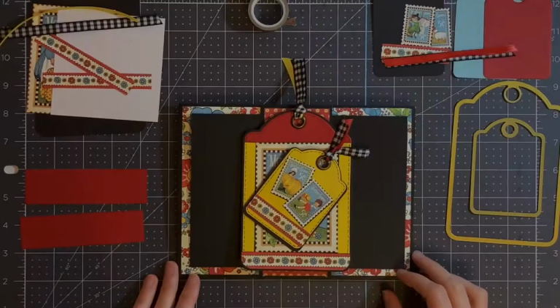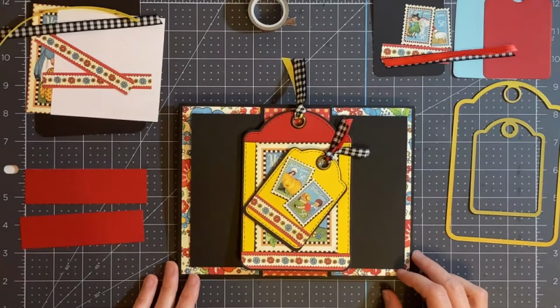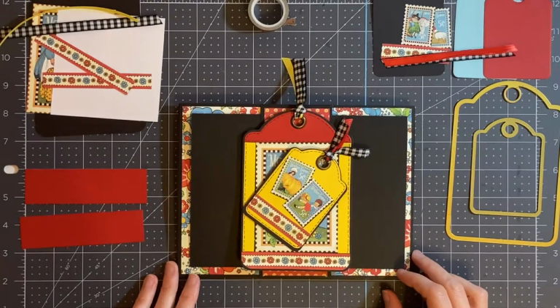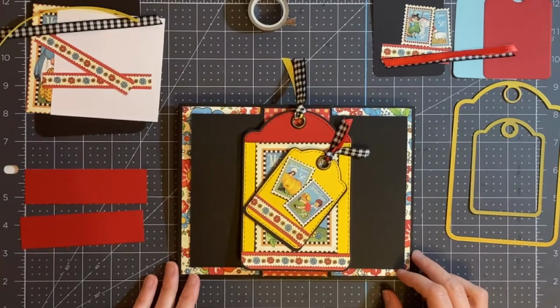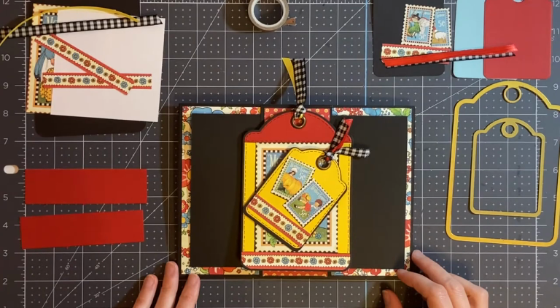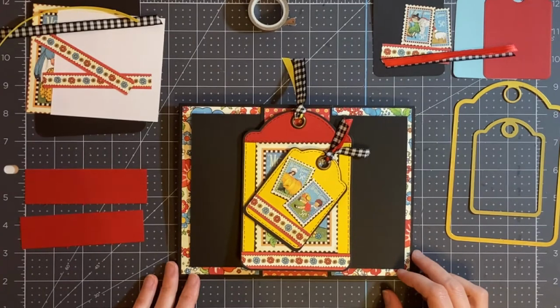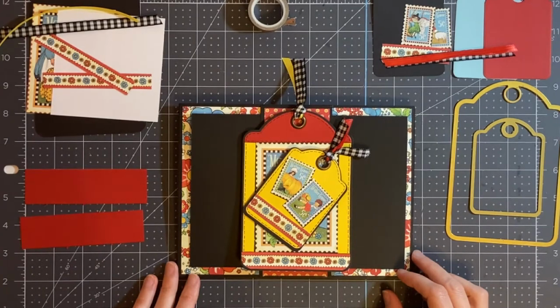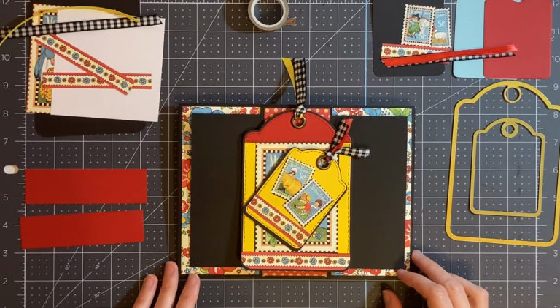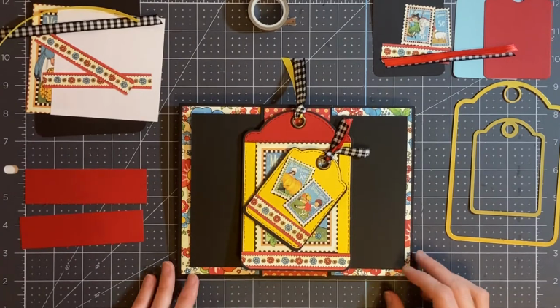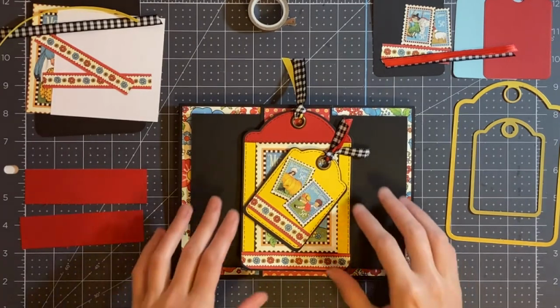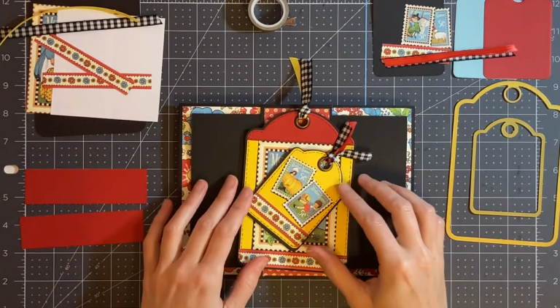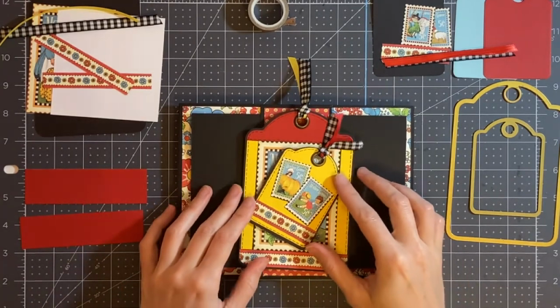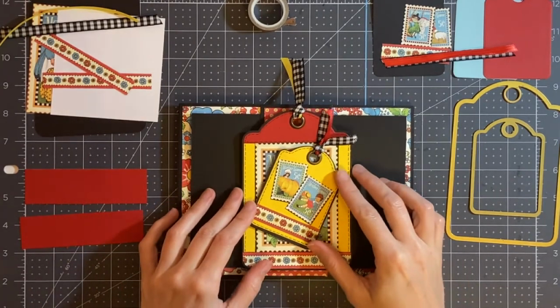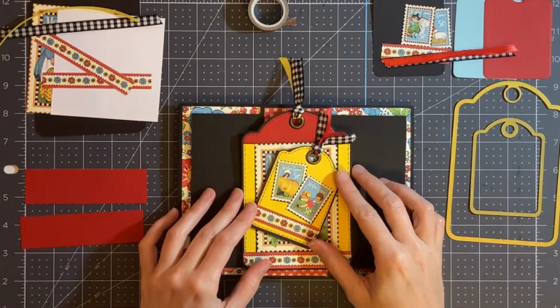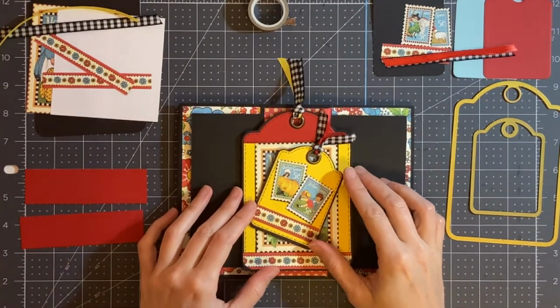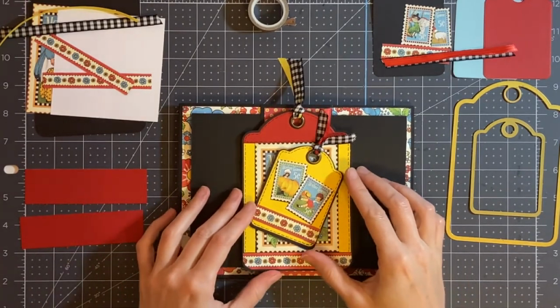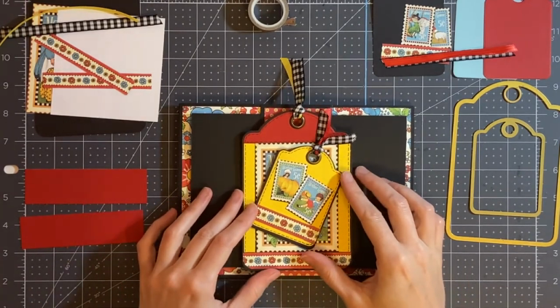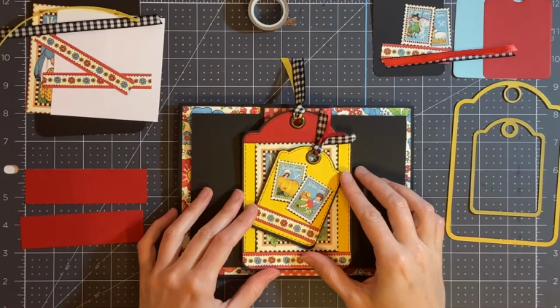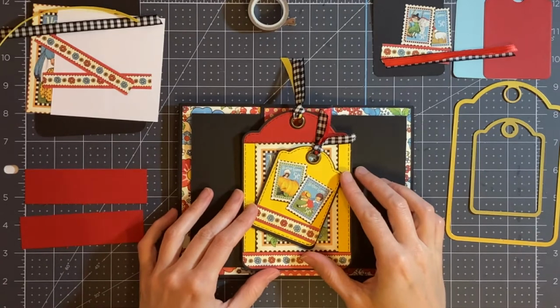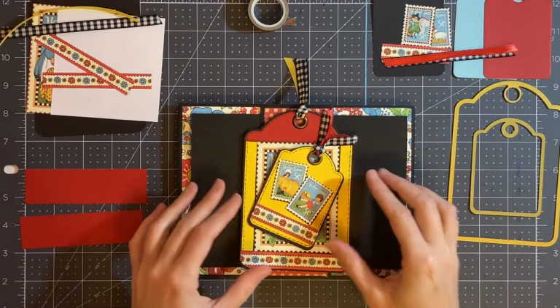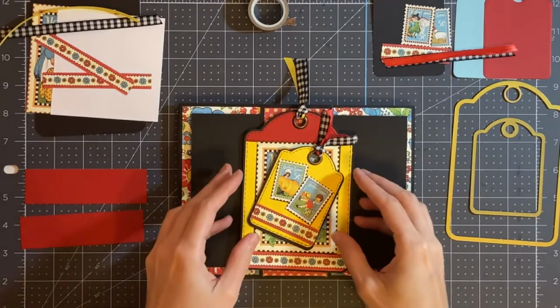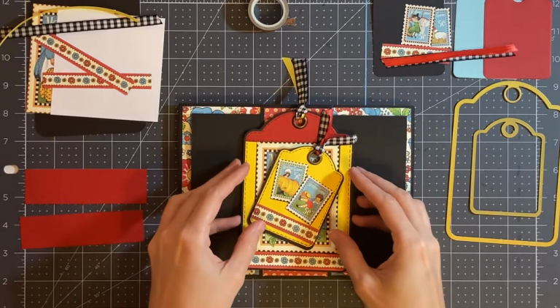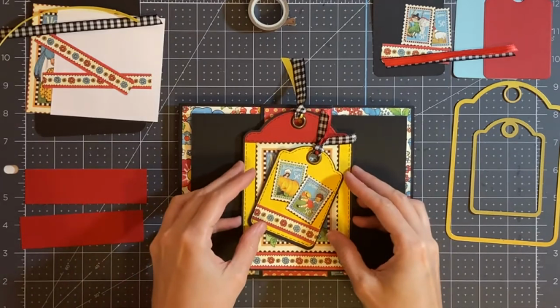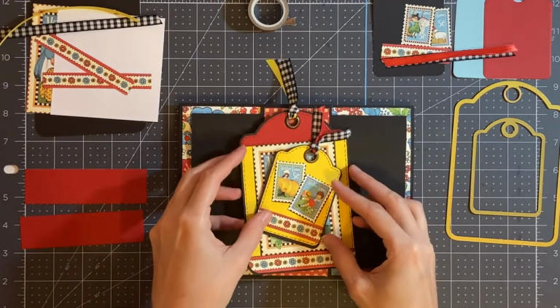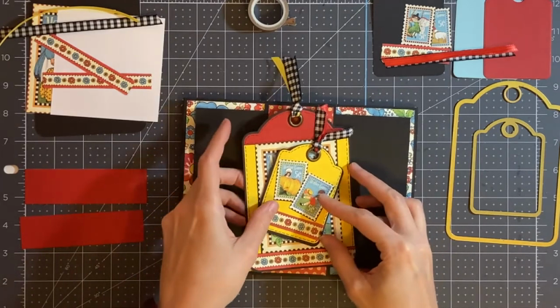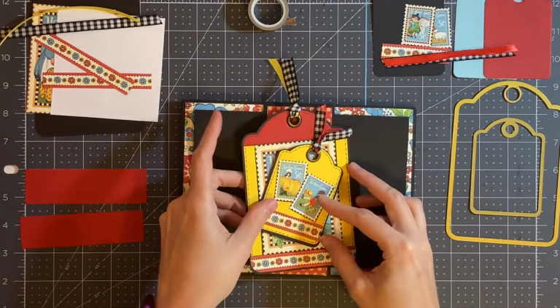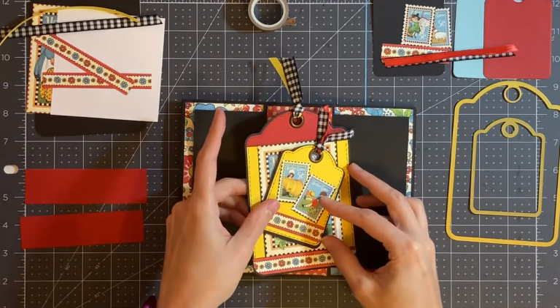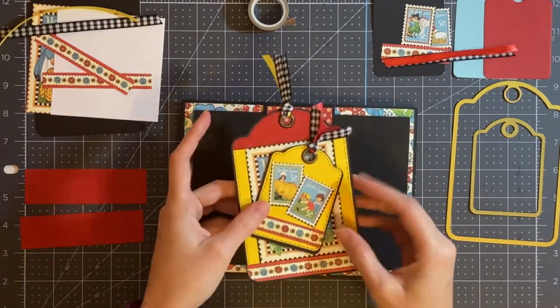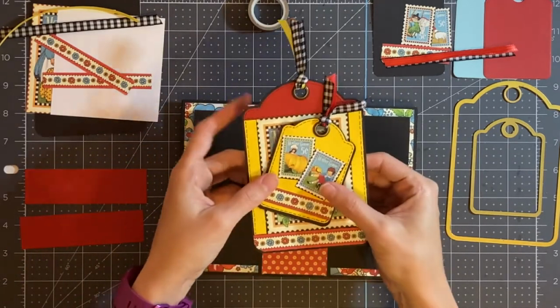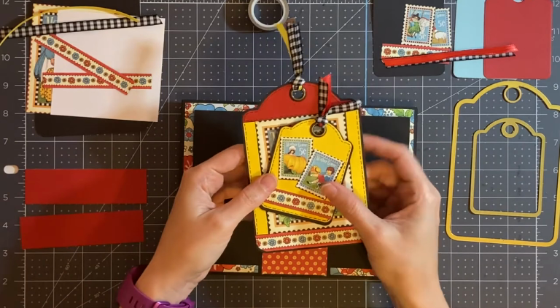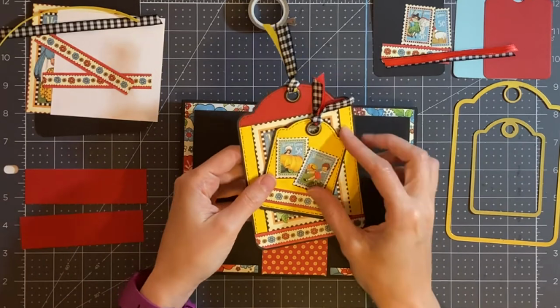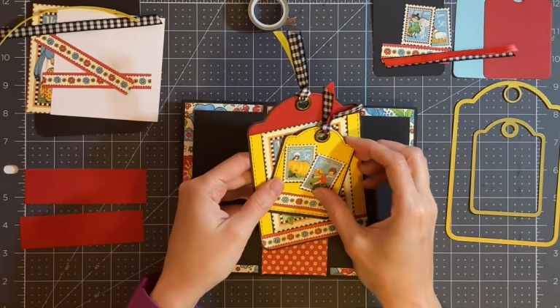Hi everybody! Today I'm going to show you a quick tutorial on how to make these cute little tags that are really simple and easy to make. I have a set of them that I'm going to show you and then I'm going to show you step-by-step how to make them.